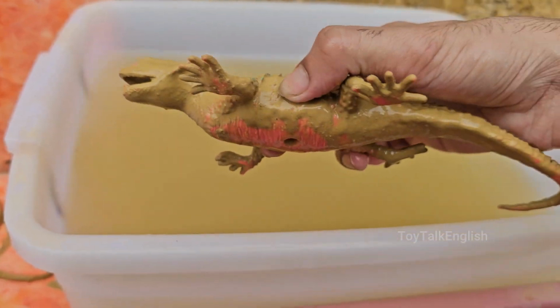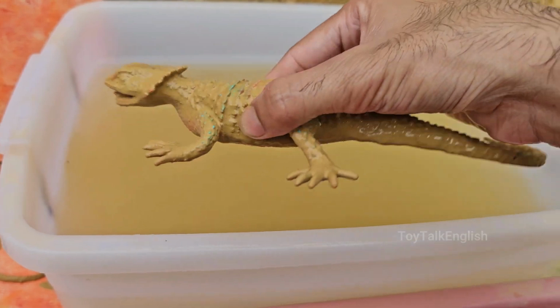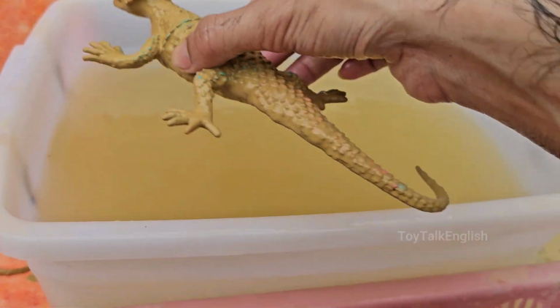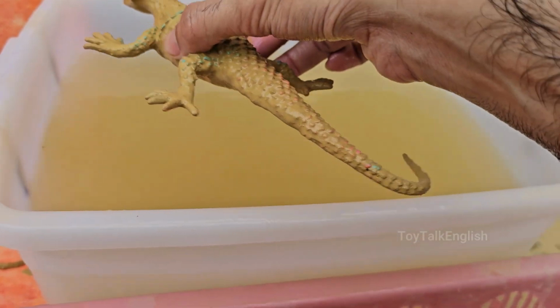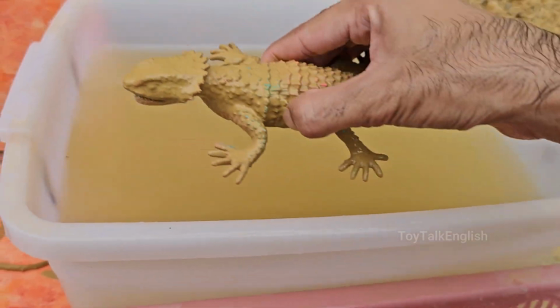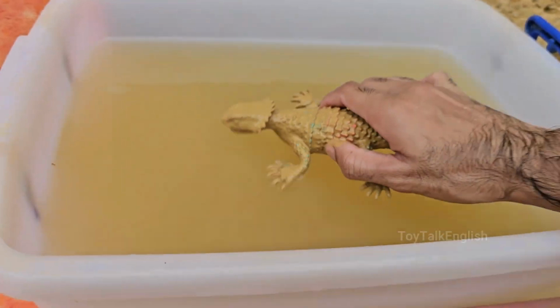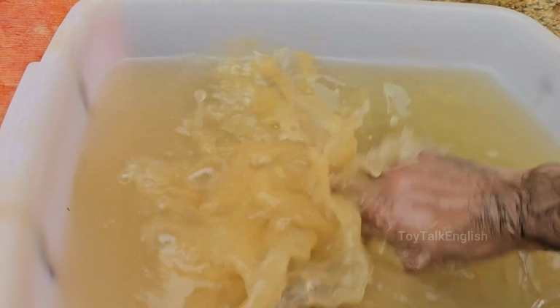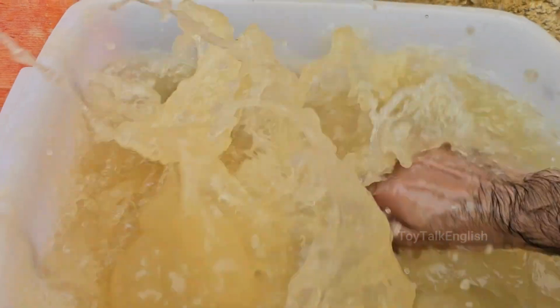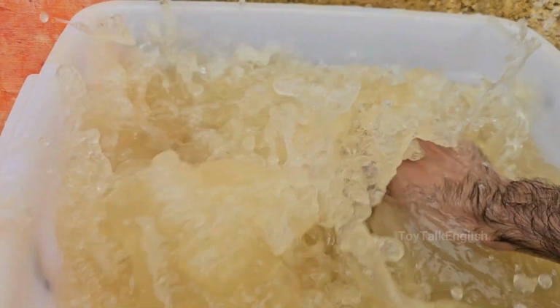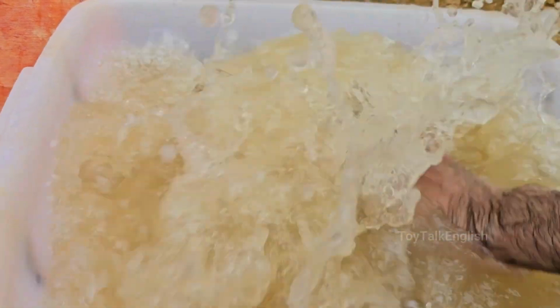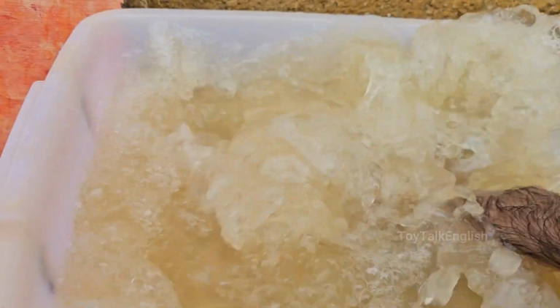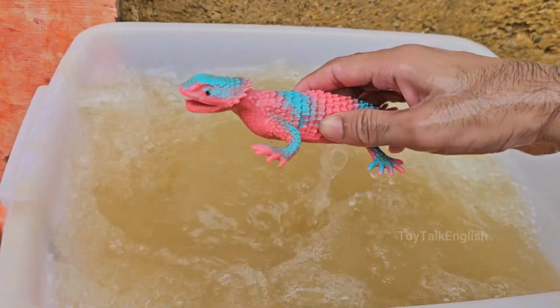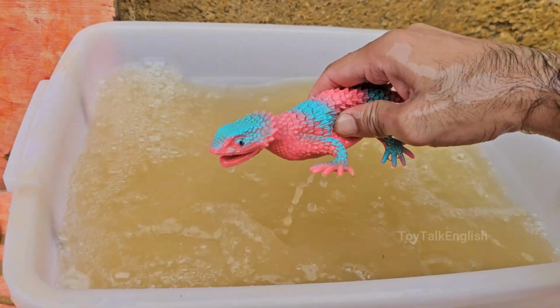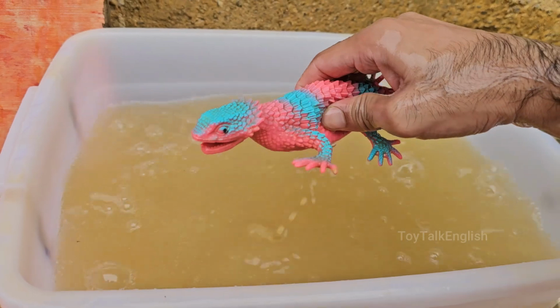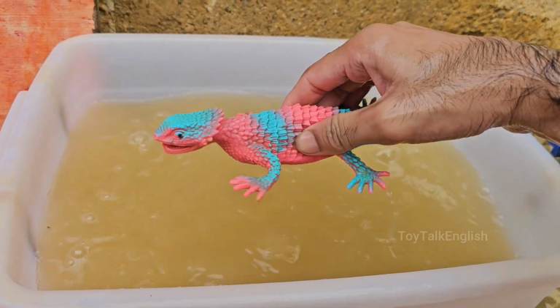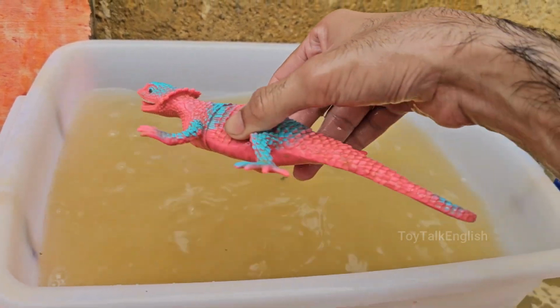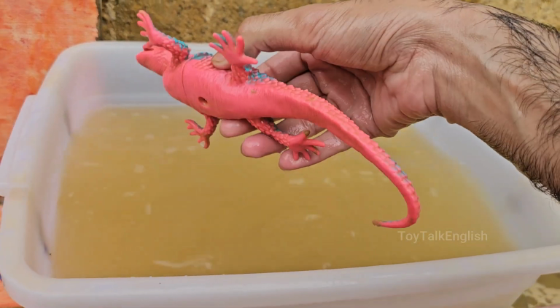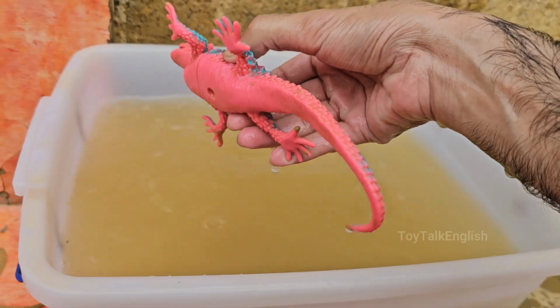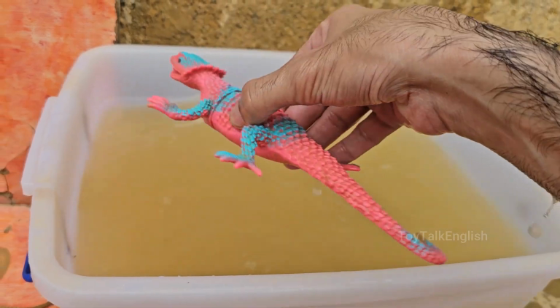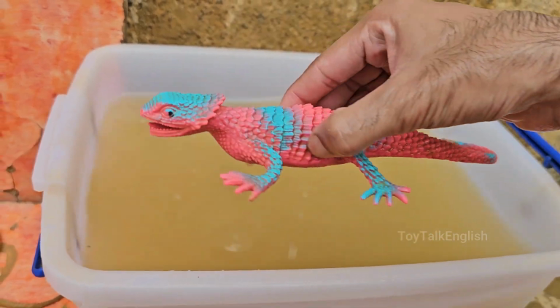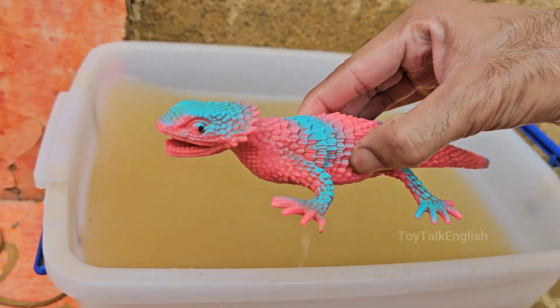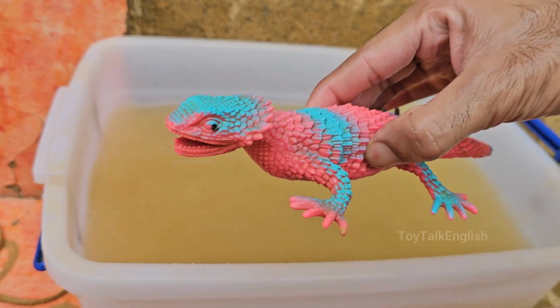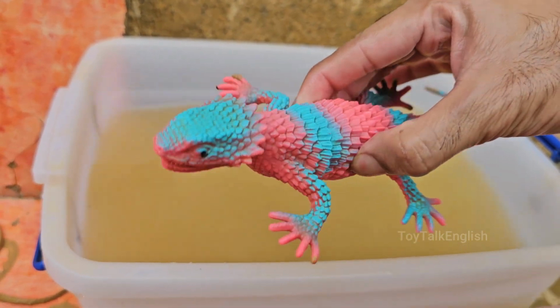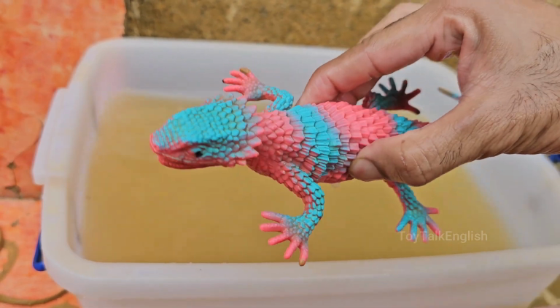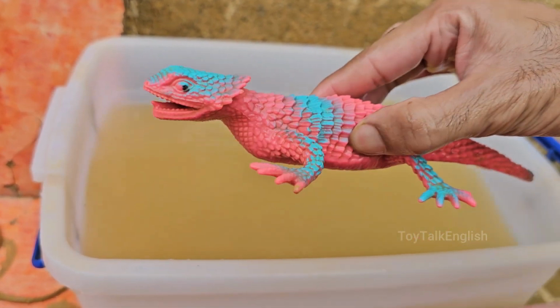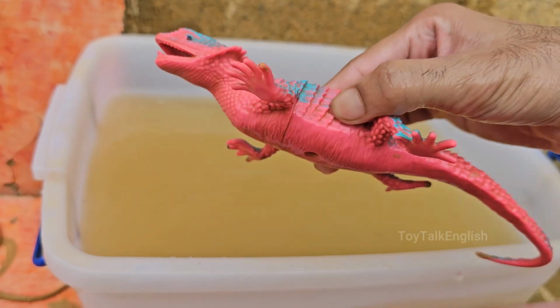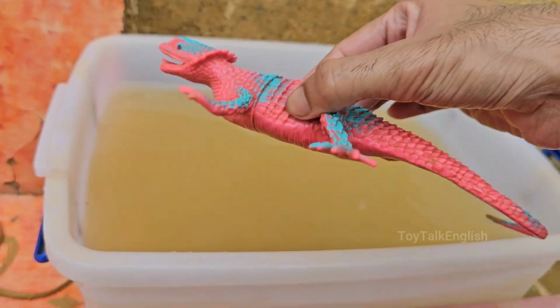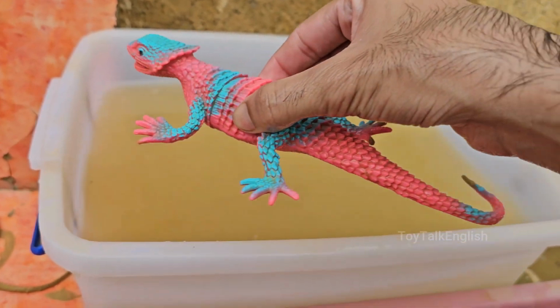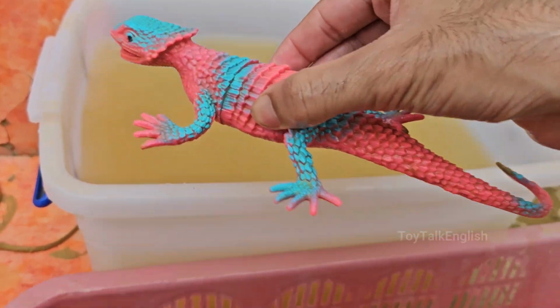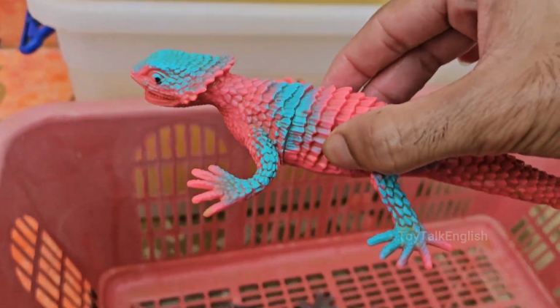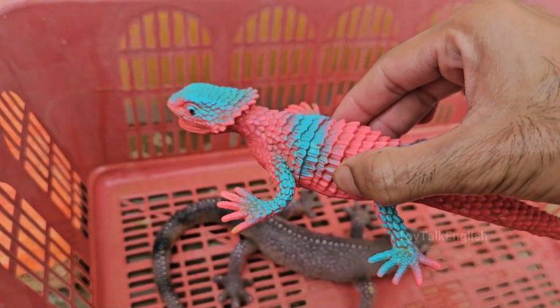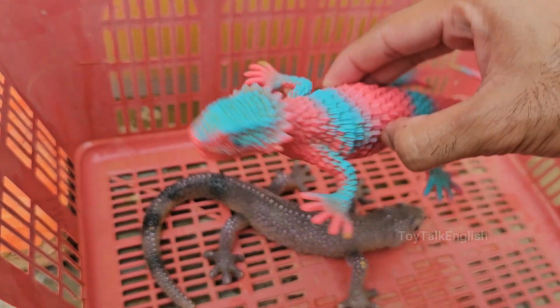Iguanas have long, muscular tails that make up about half of their body length. They use their tails for balance and as a defense mechanism to whip predators. Iguanas are primarily found in tropical and subtropical regions of Central and South America.